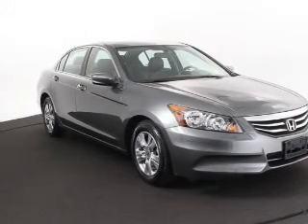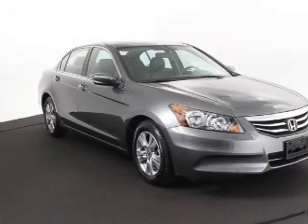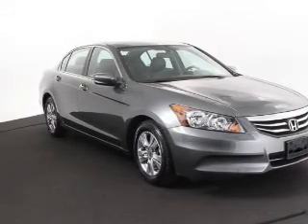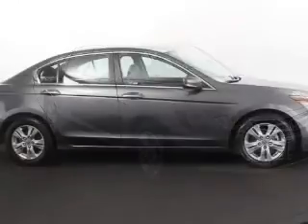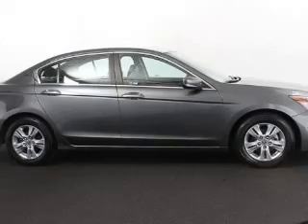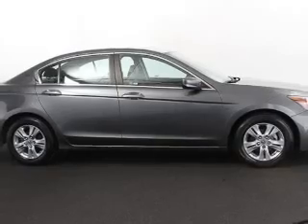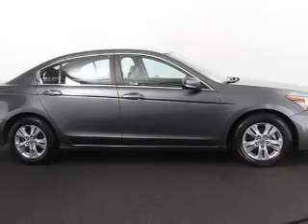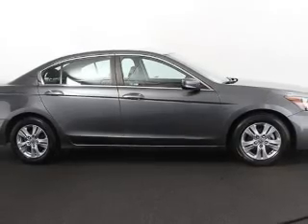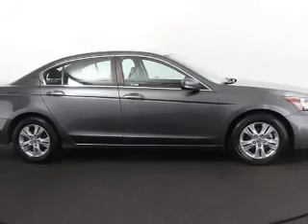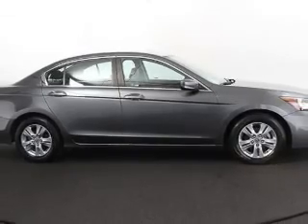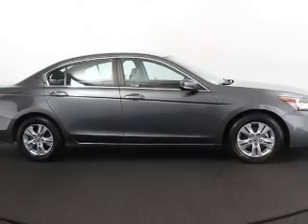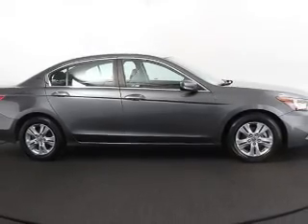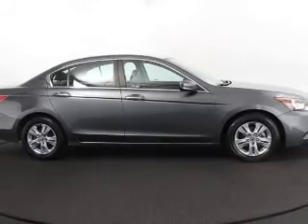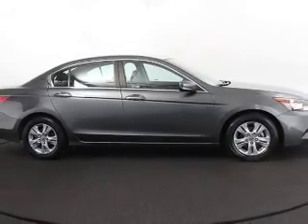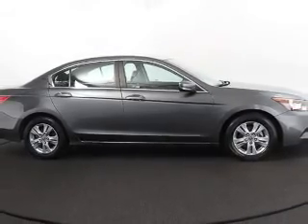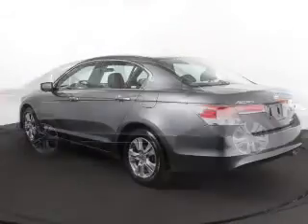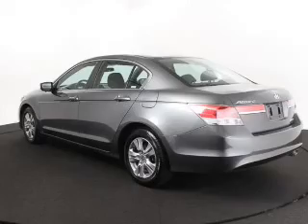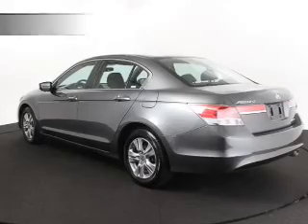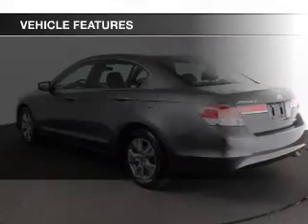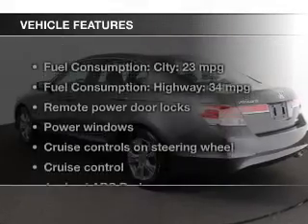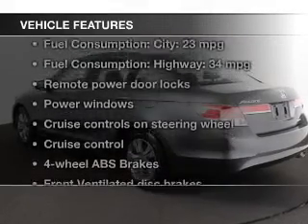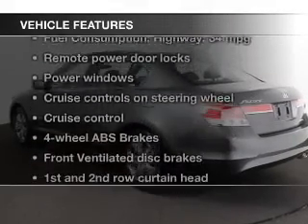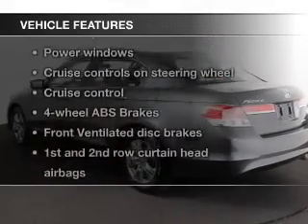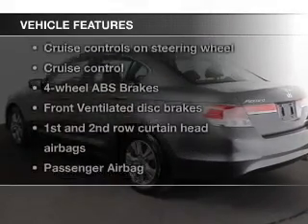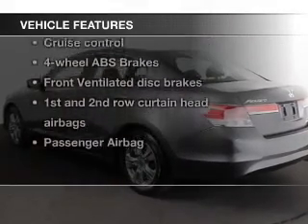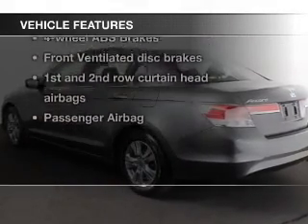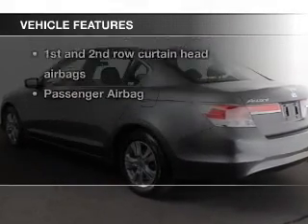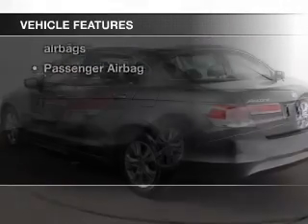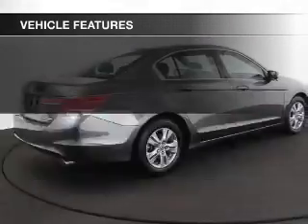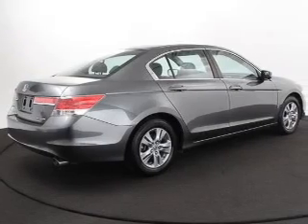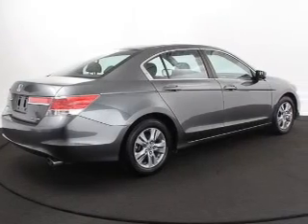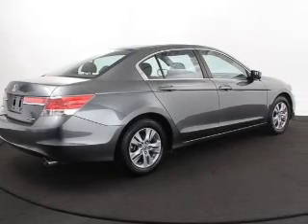Premium wheels lend a distinctive appearance. The anti-lock braking system will keep you safe on the road. Indulge in the comfort of heated seats. And with these notable features, you won't want to miss out on the opportunity to own this amazing ride.